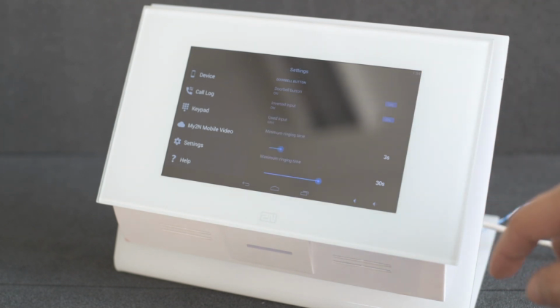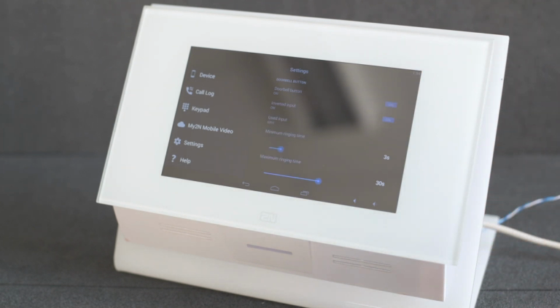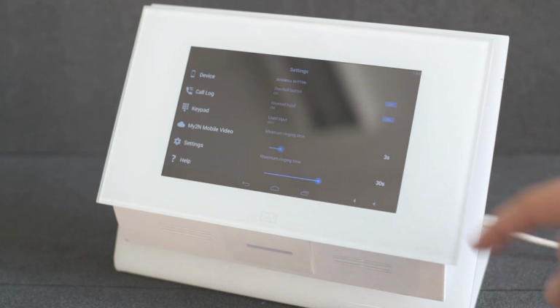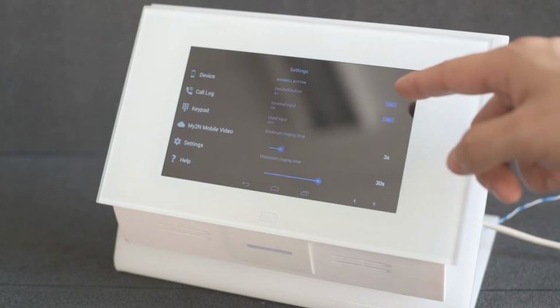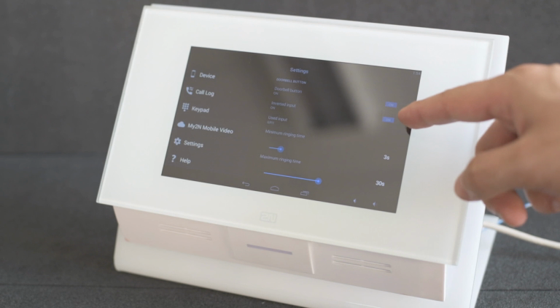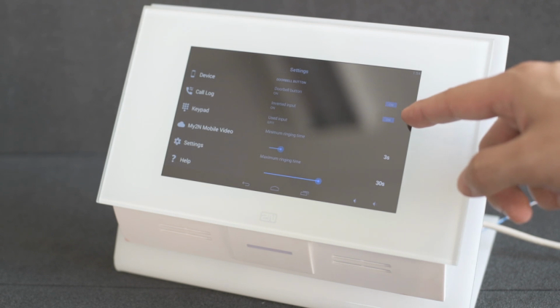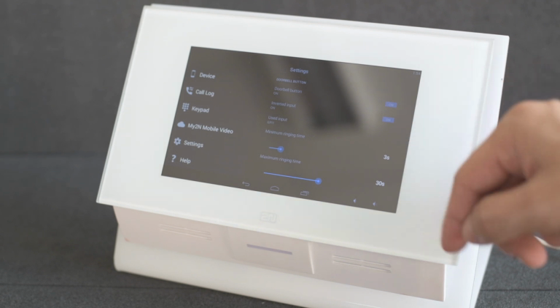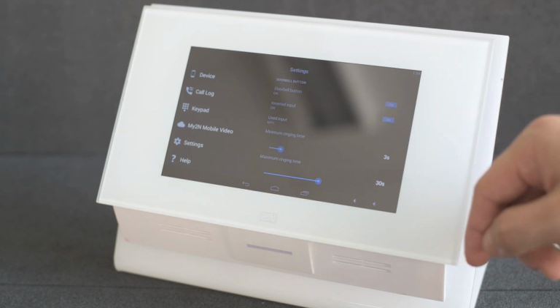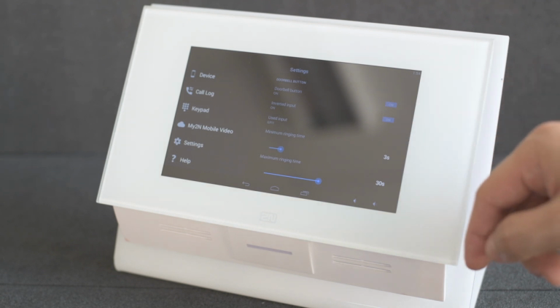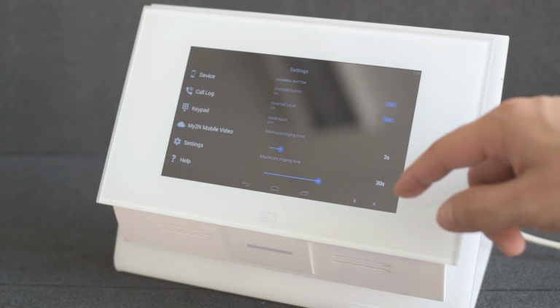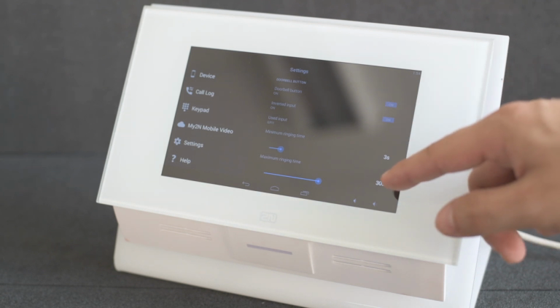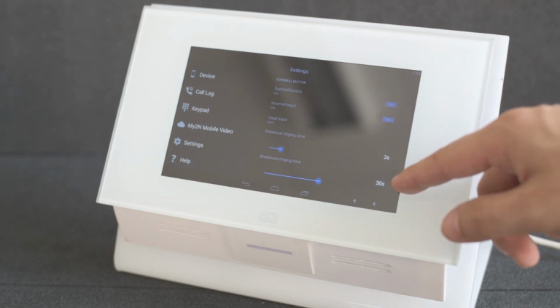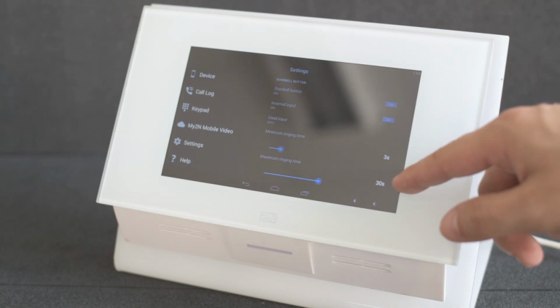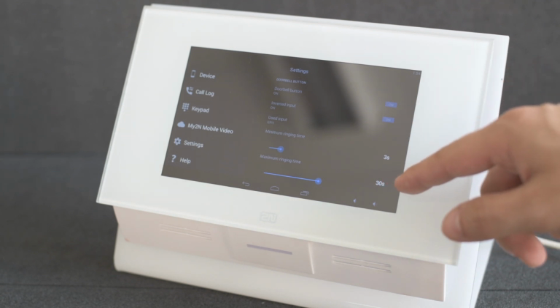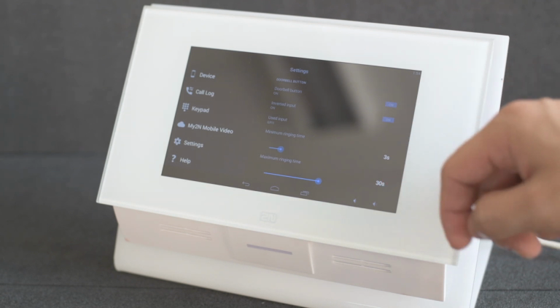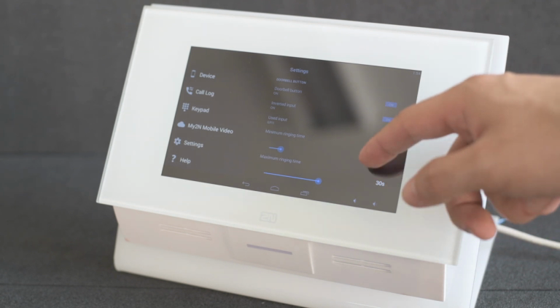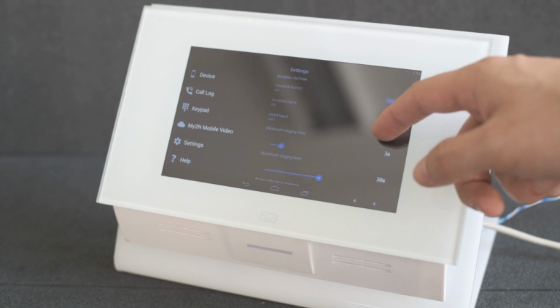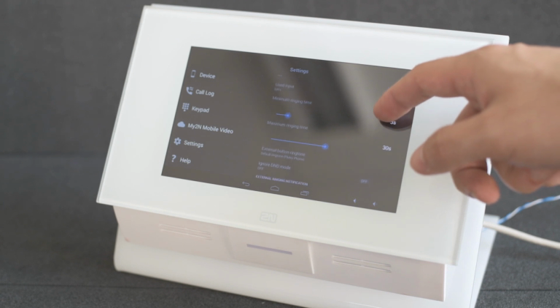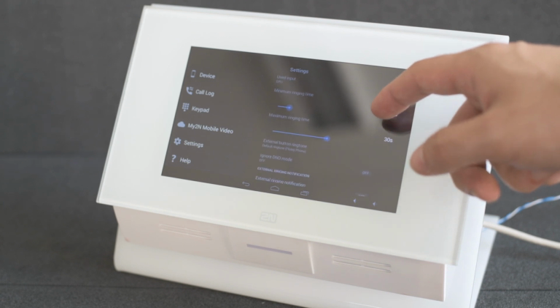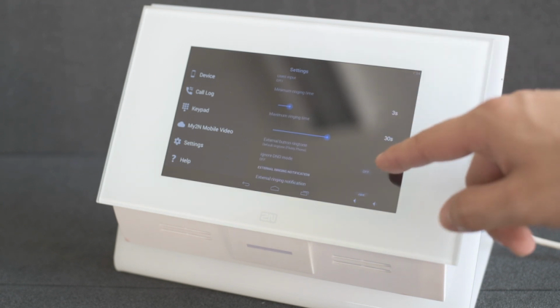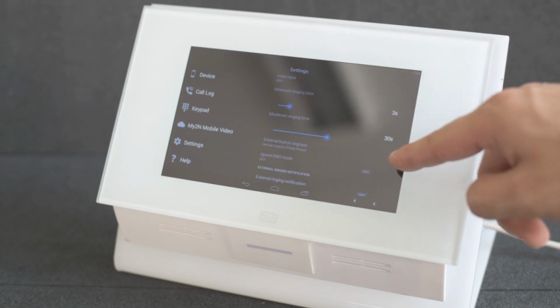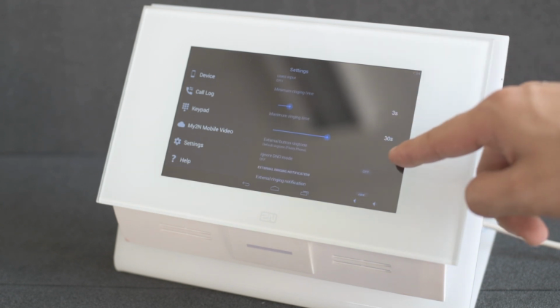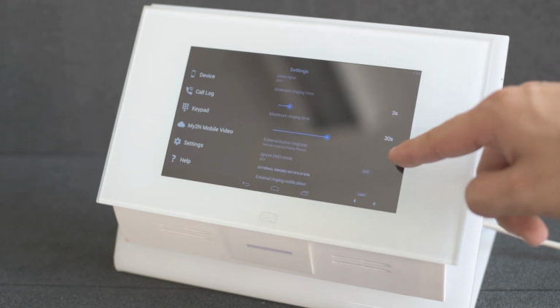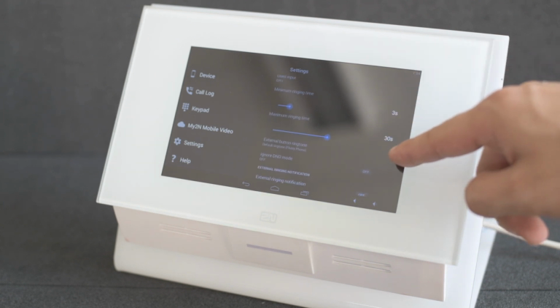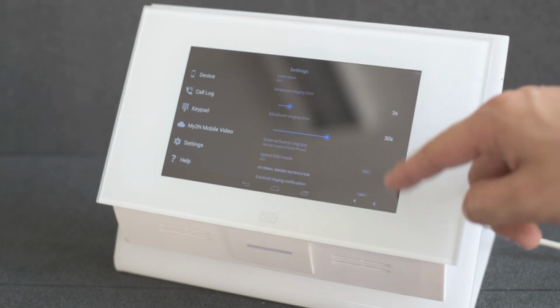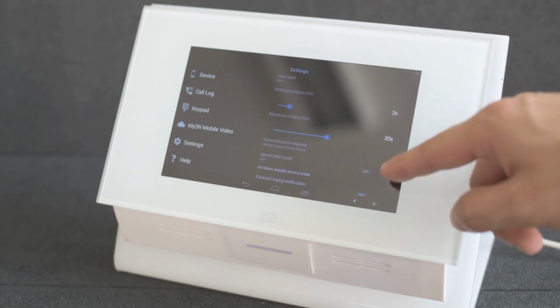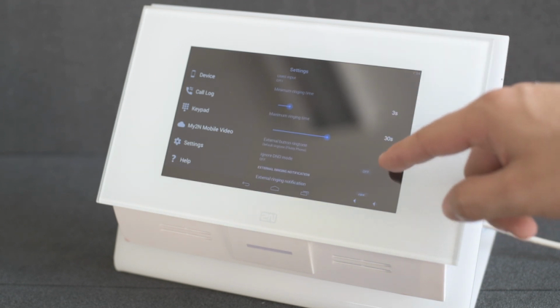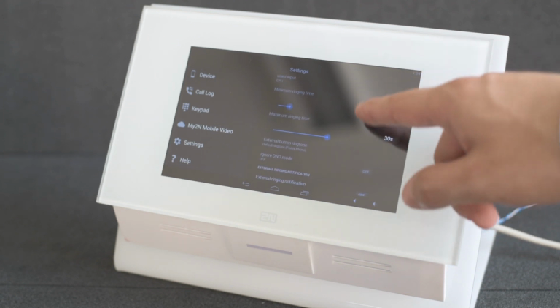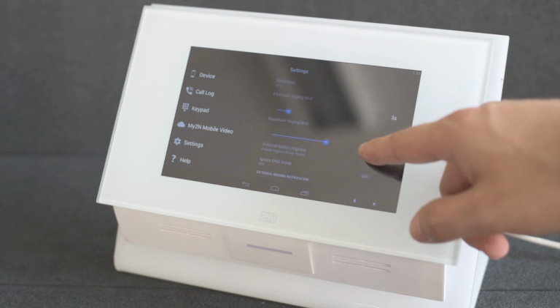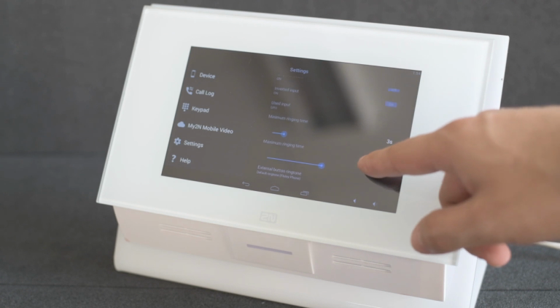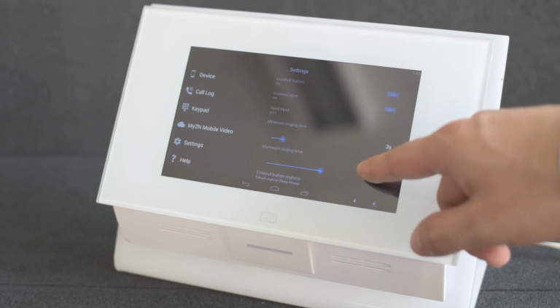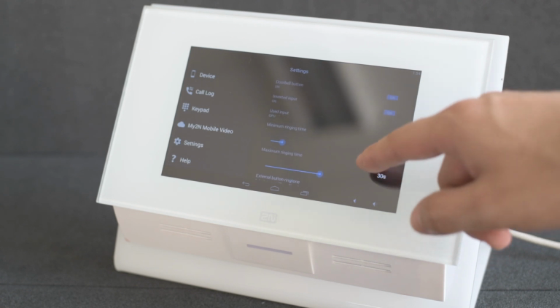The first setting here is whether the input is inverted or not. If it is, the doorbell will ring for the maximum ringing time period. At the bottom you can also change the doorbell ringtone and ignore Do Not Disturb mode.